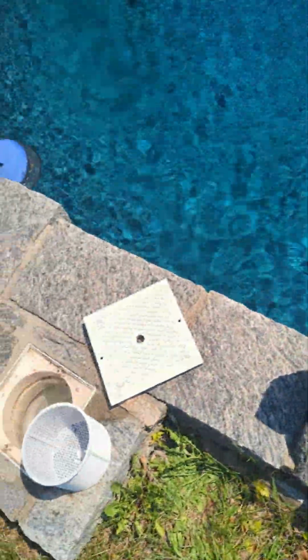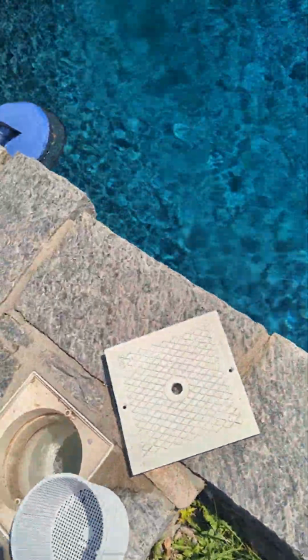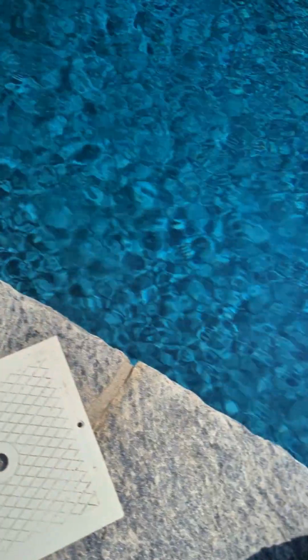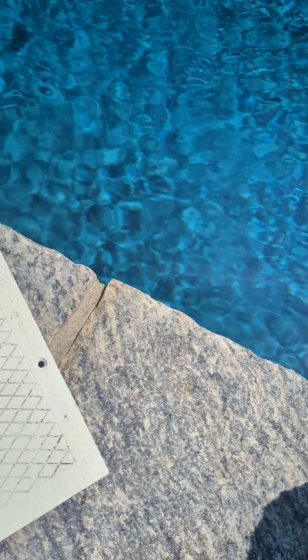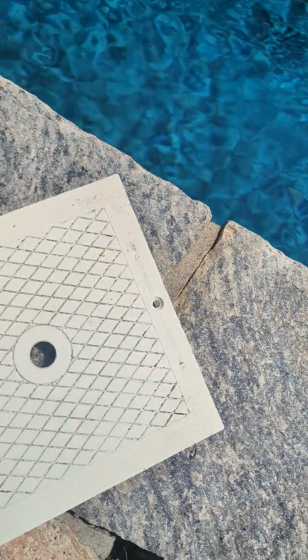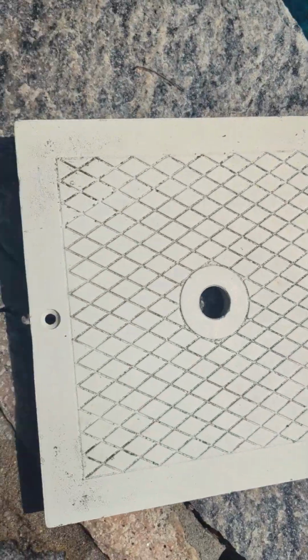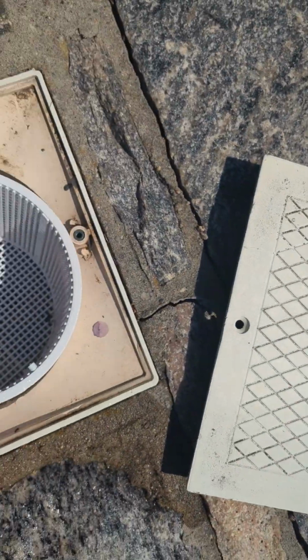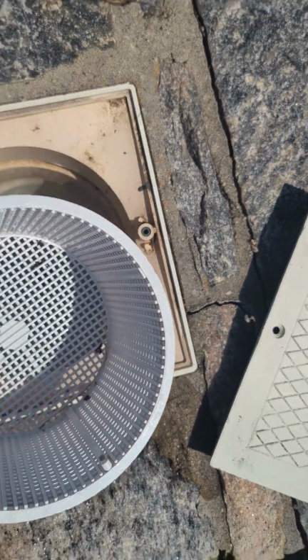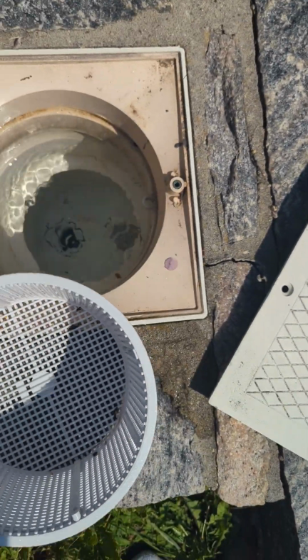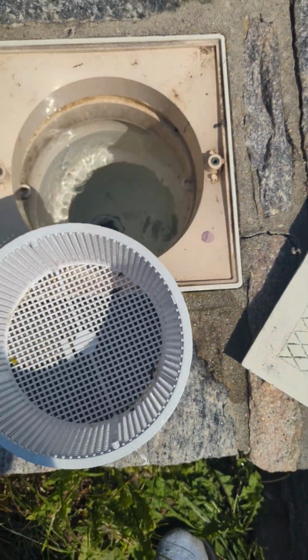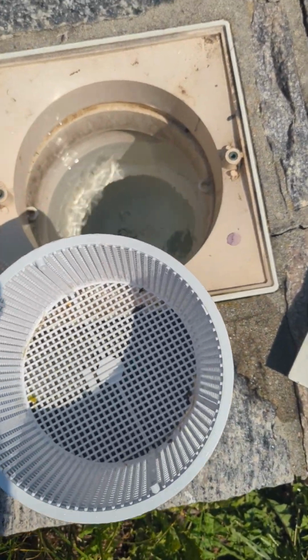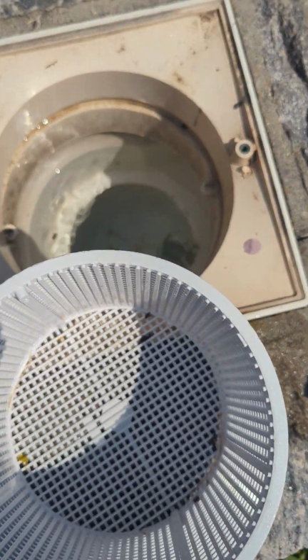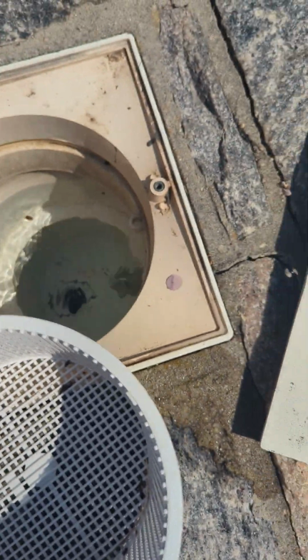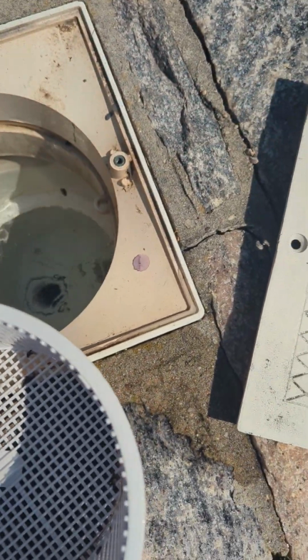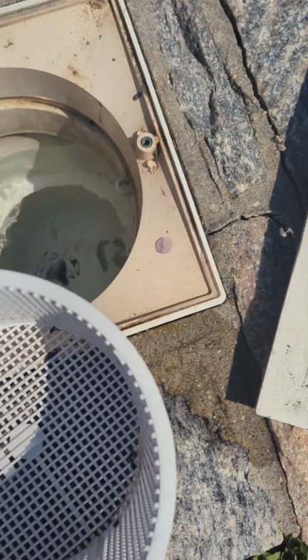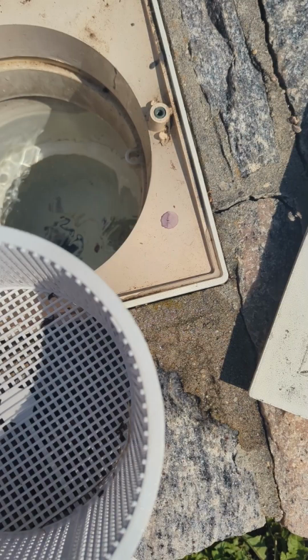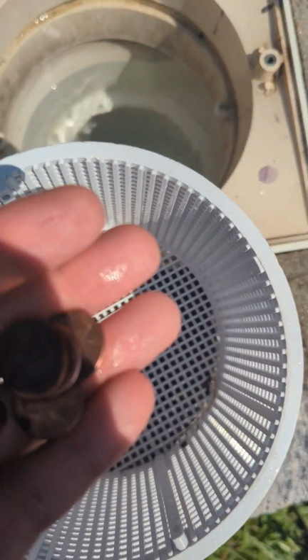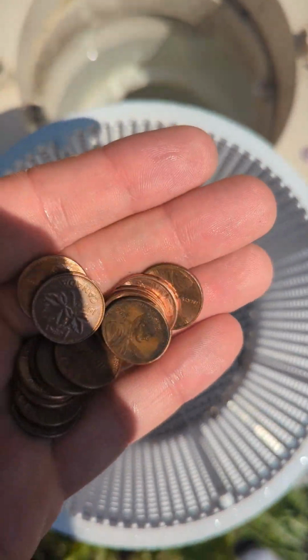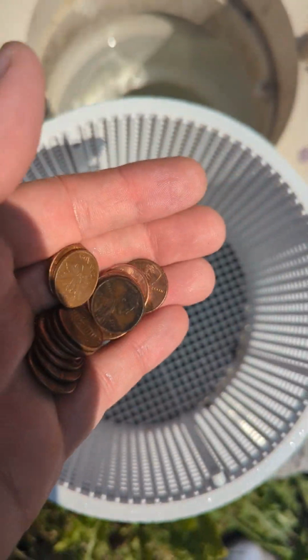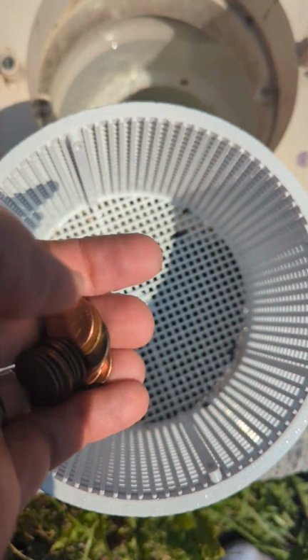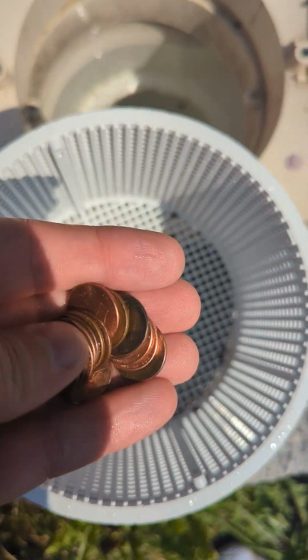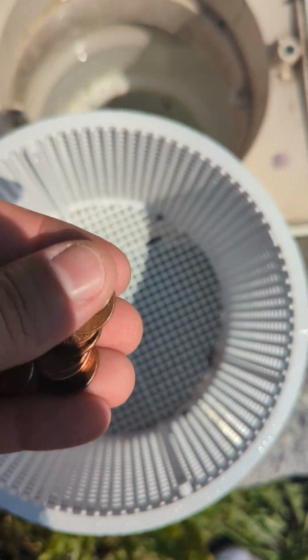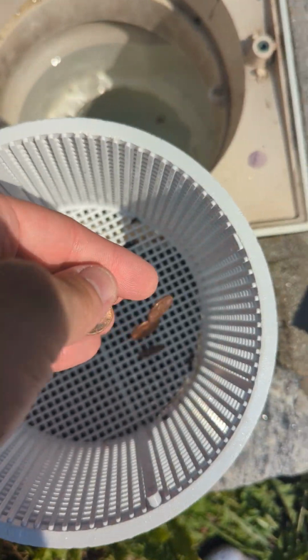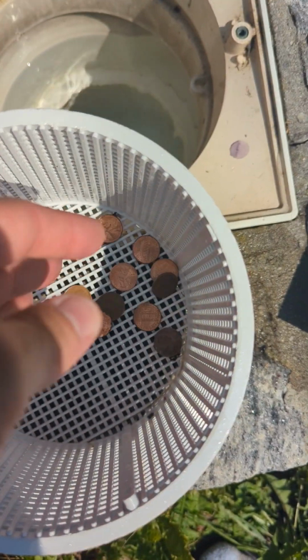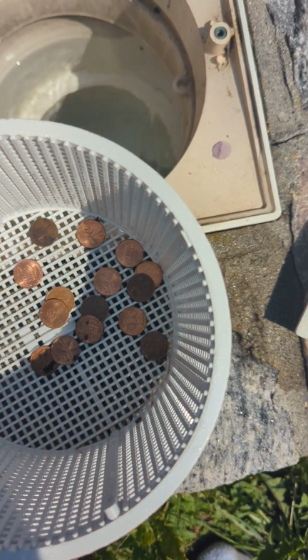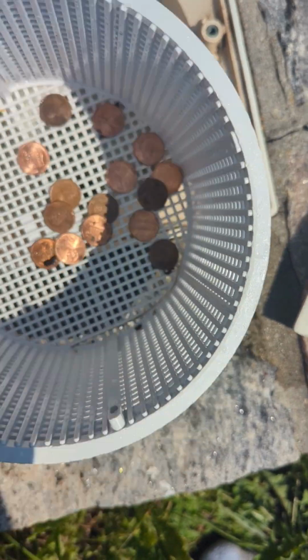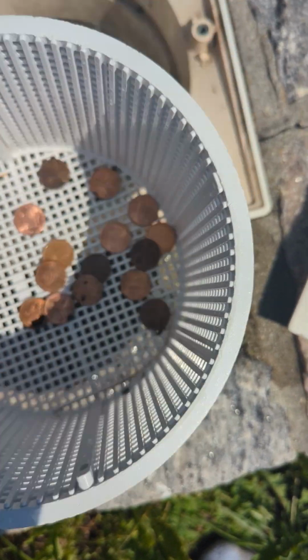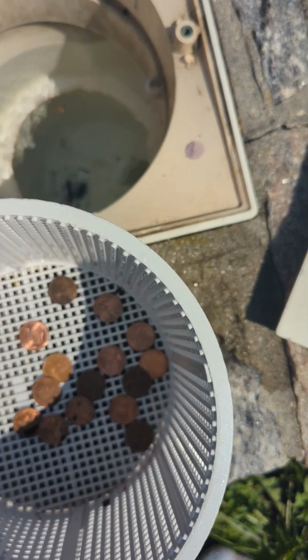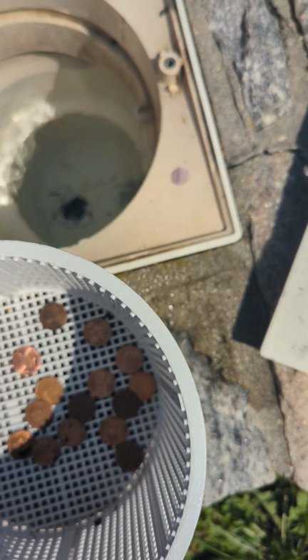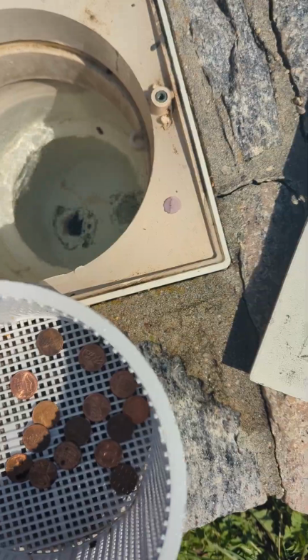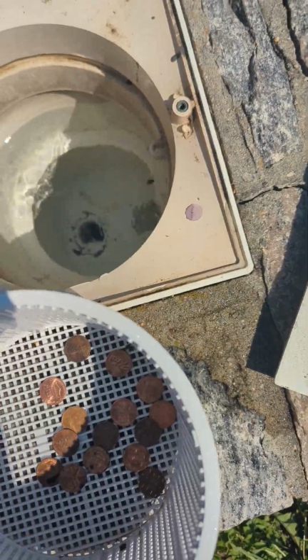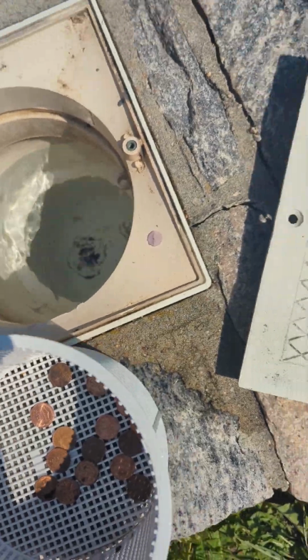The general idea here is to take your pool skimmer and use some sort of copper bar or wire. I'm using pennies here for effect. Plop those in there, put the skimmer back in, and that will help prevent algae.